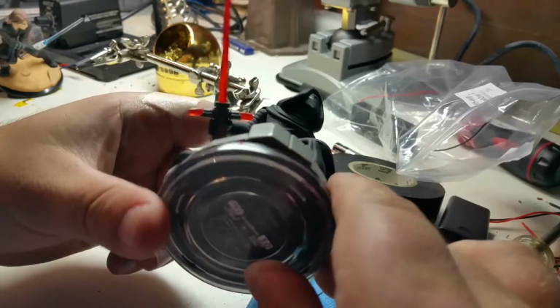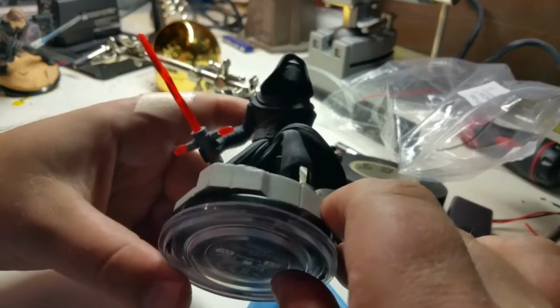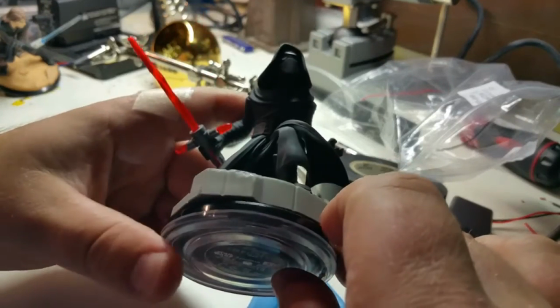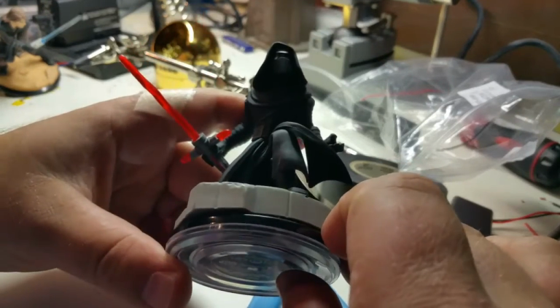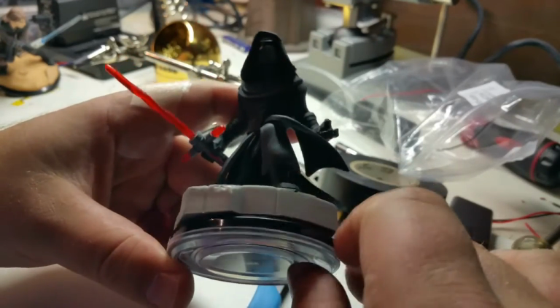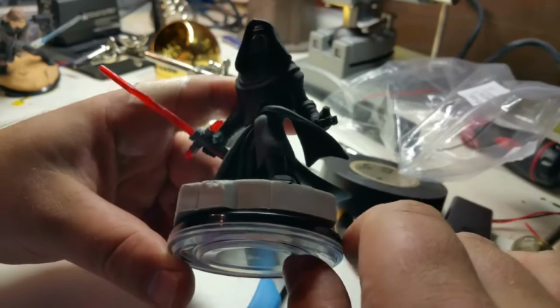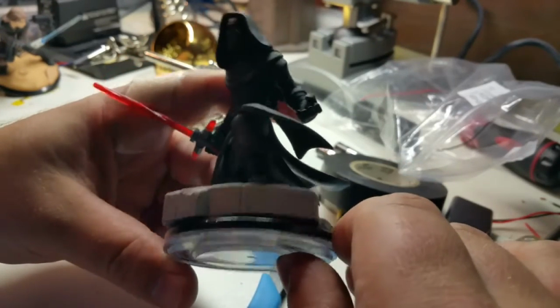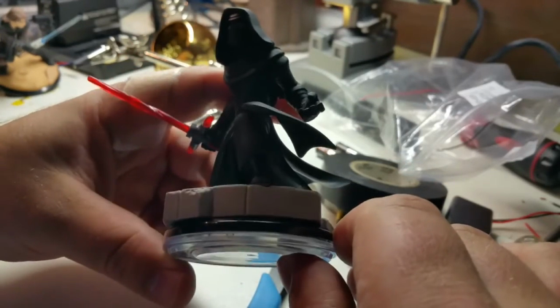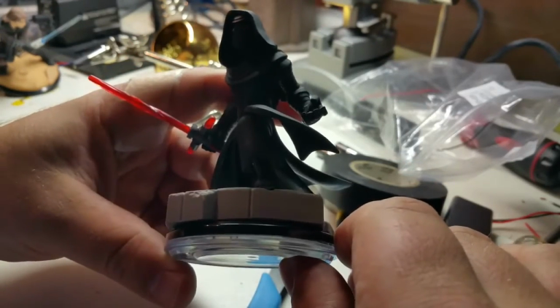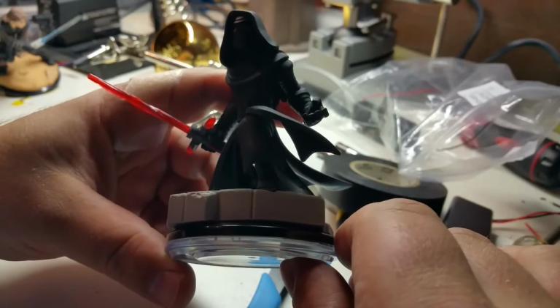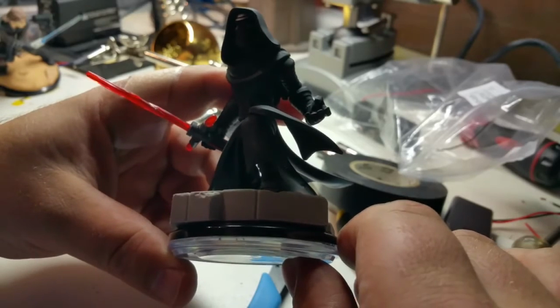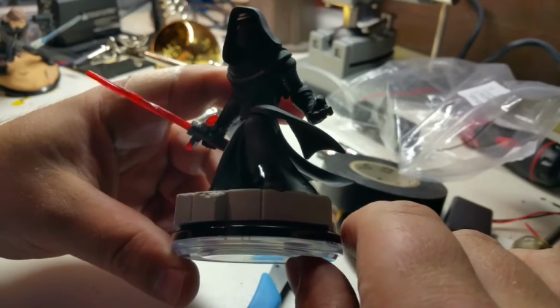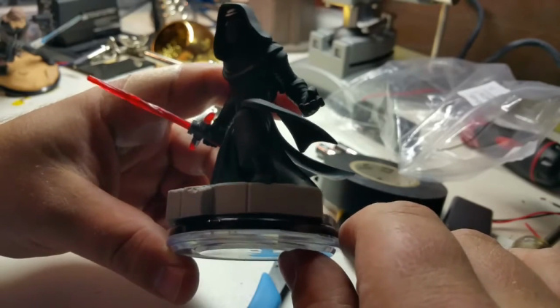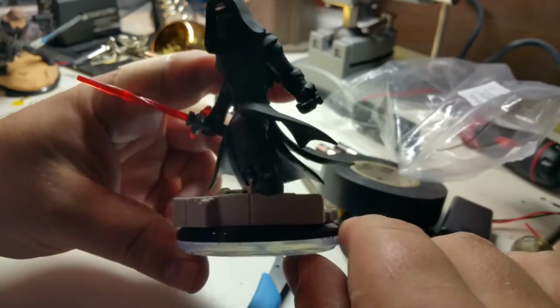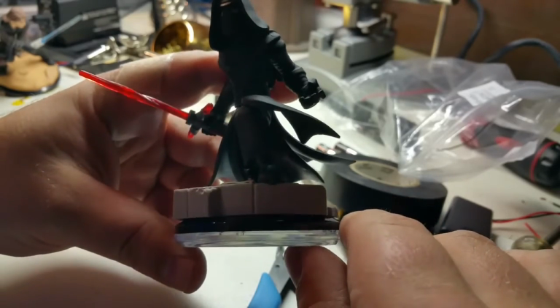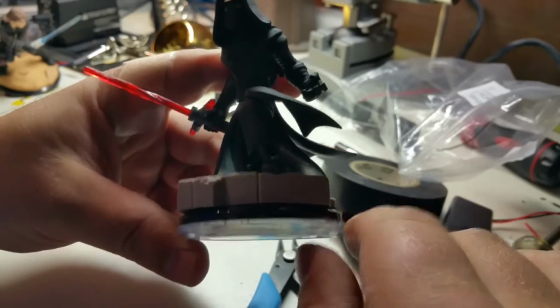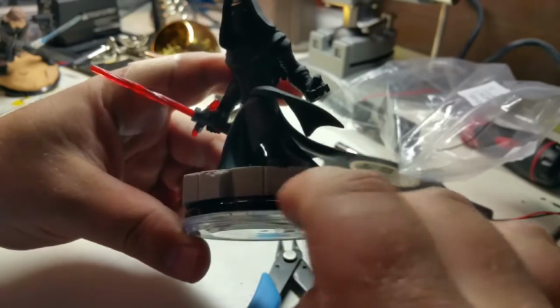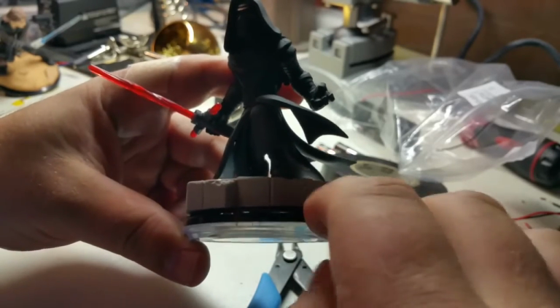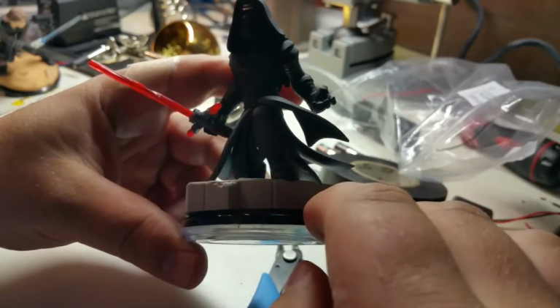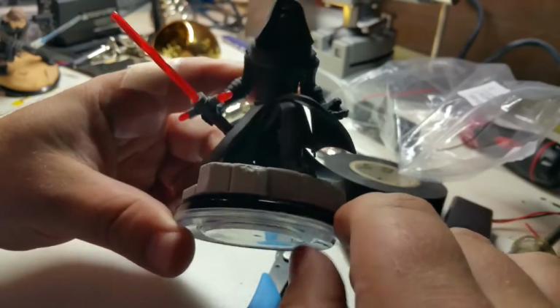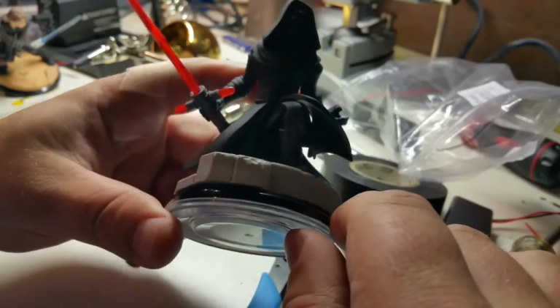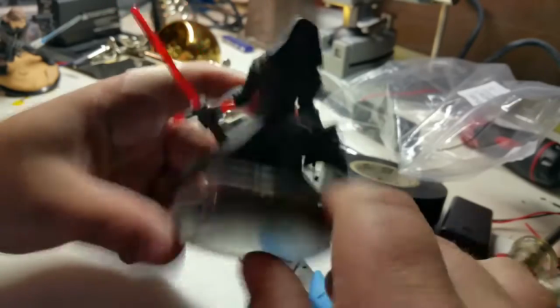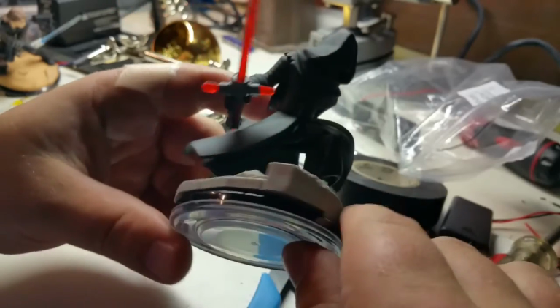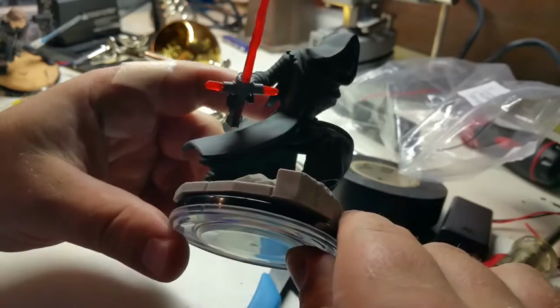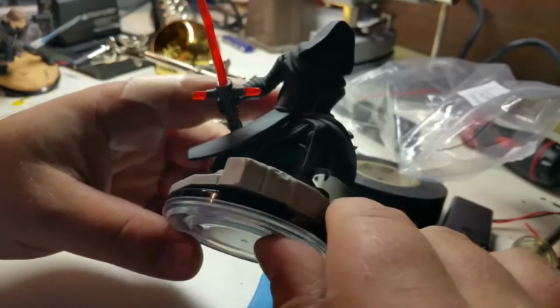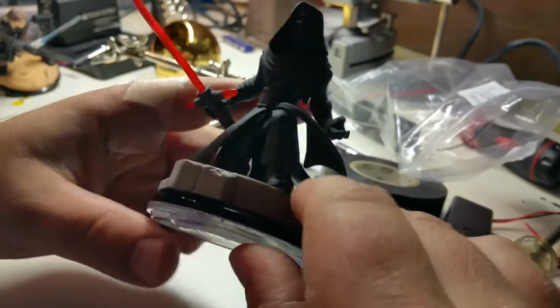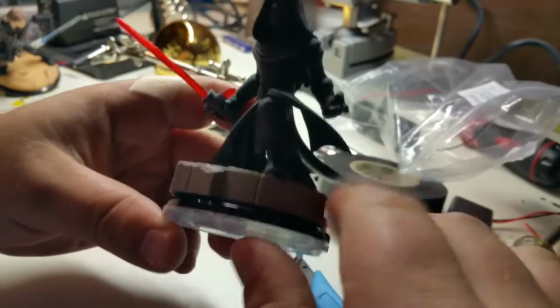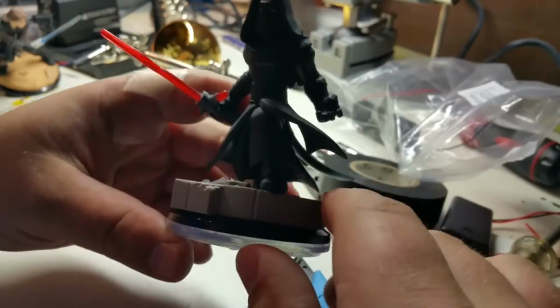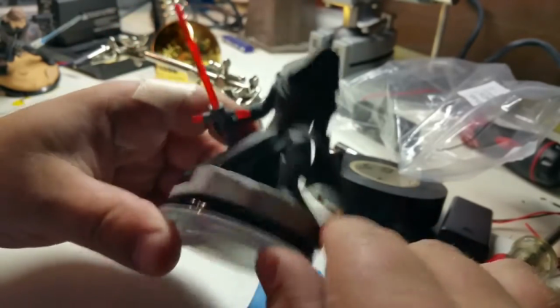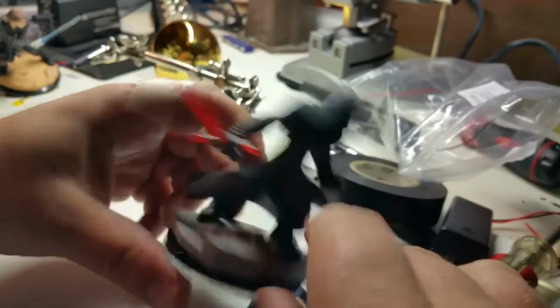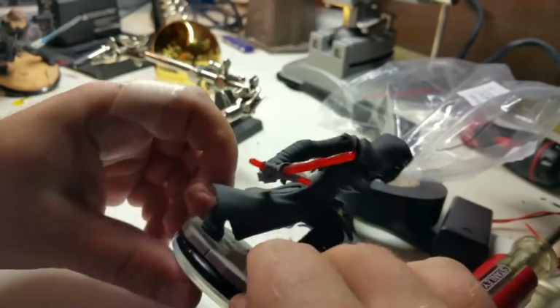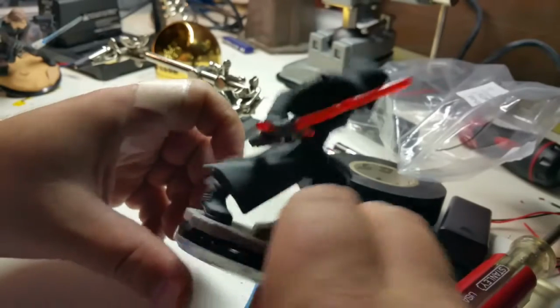If you're looking in the store, they do have a sticker on the box to identify them. I did purchase one off Amazon and they sent me a regular one — it did not have the black base of the Kylo Ren. So I just went to the store, returned that other one, and picked this one up. Just so you know.